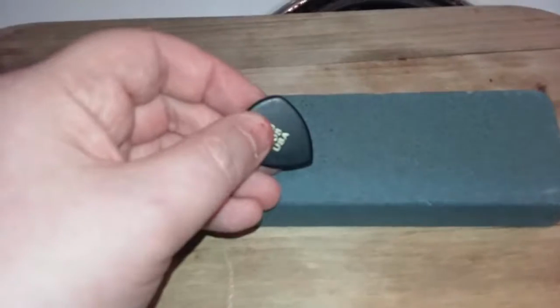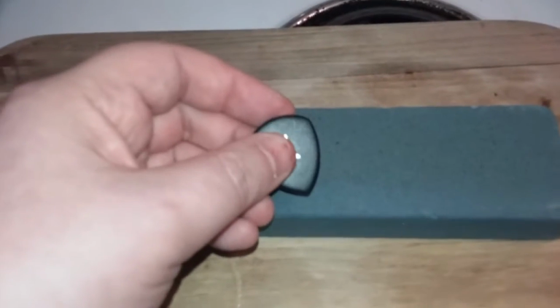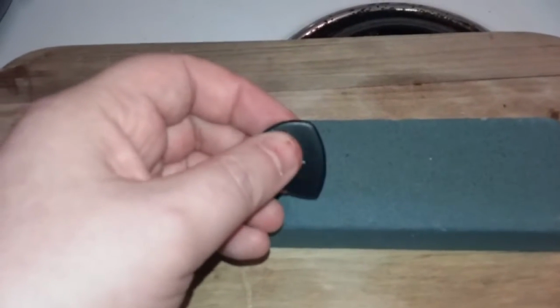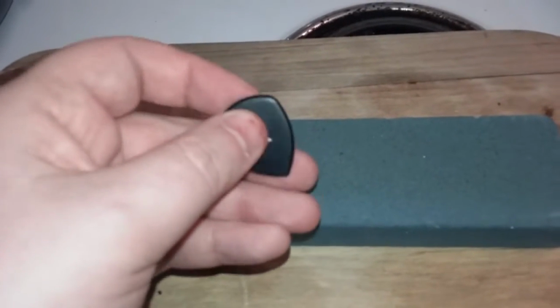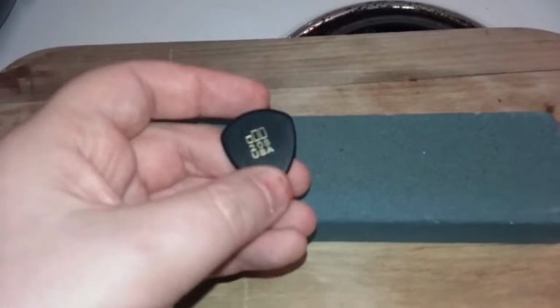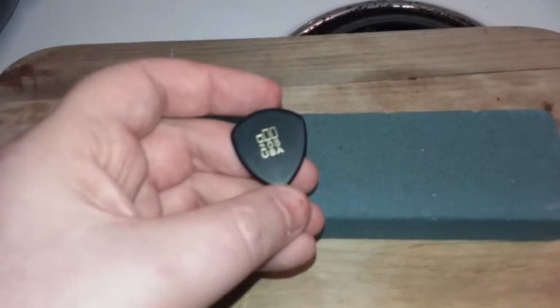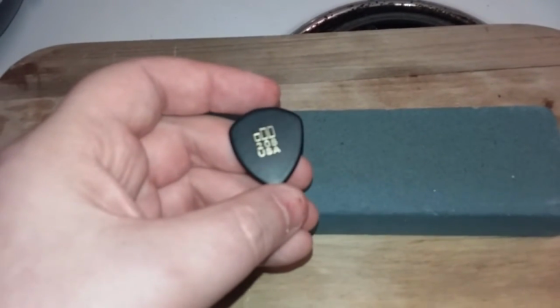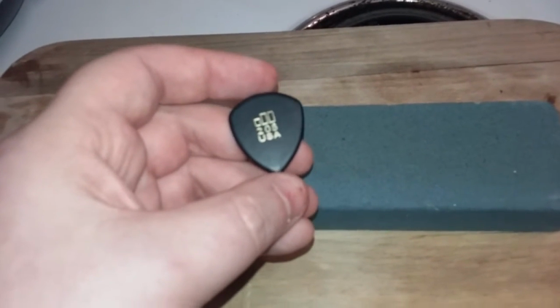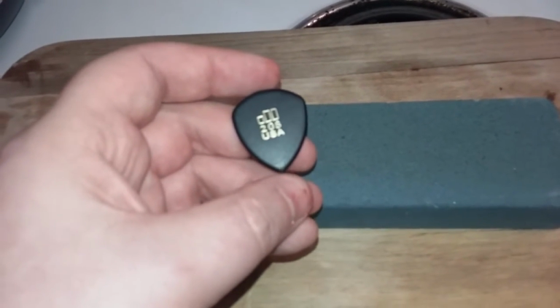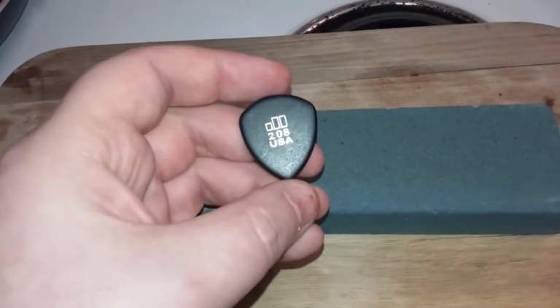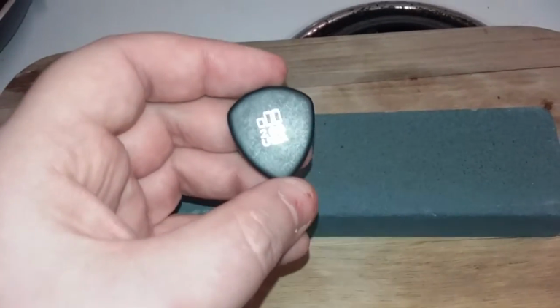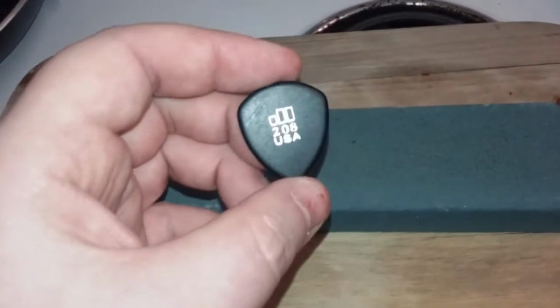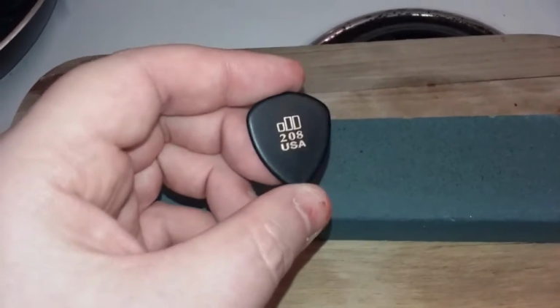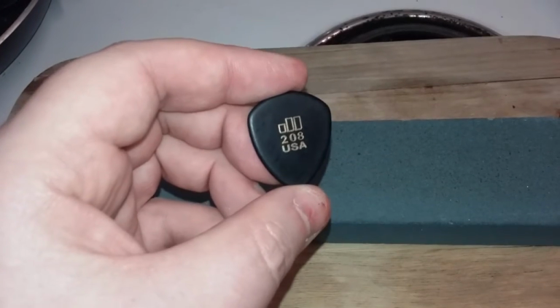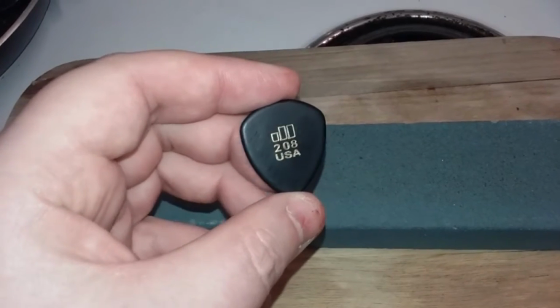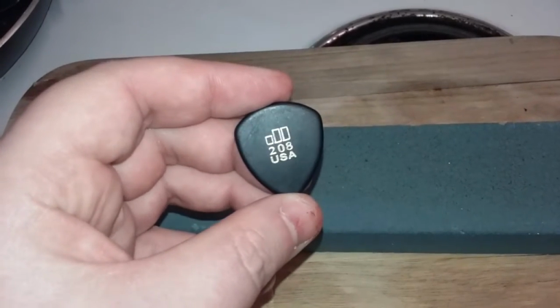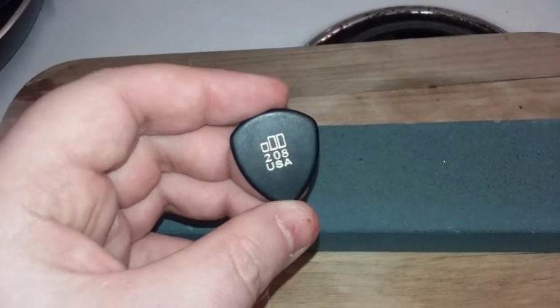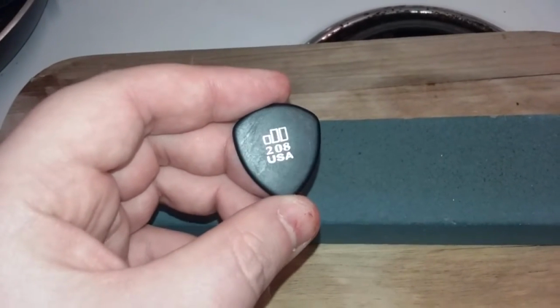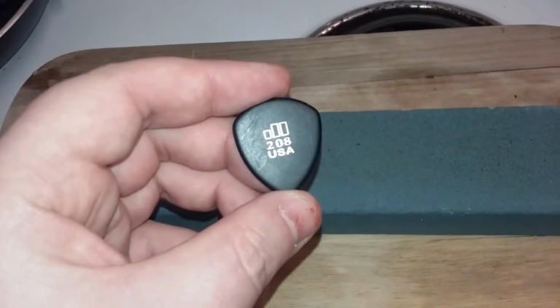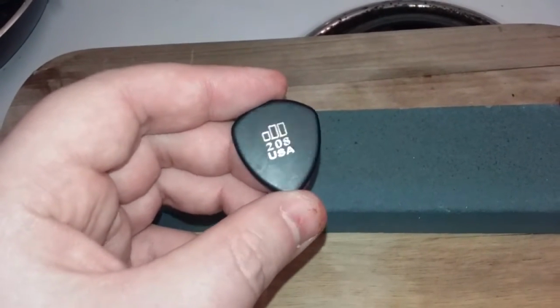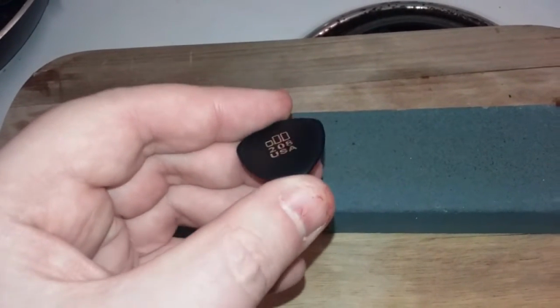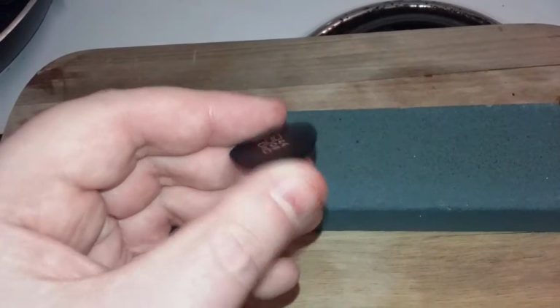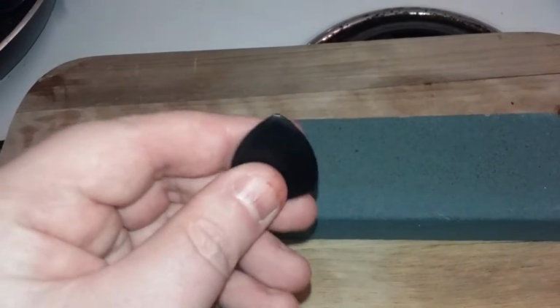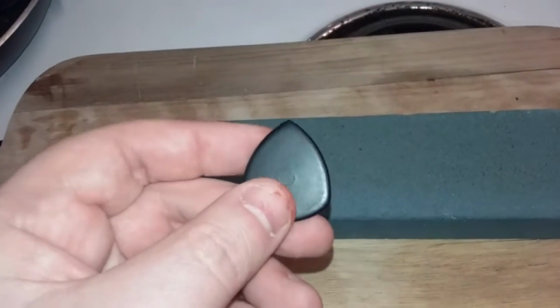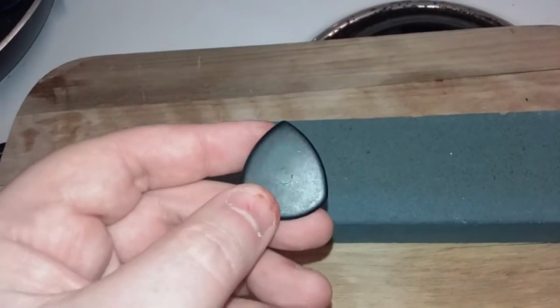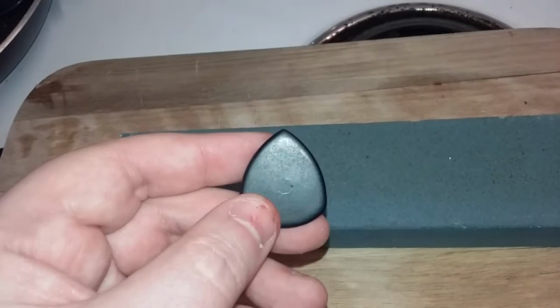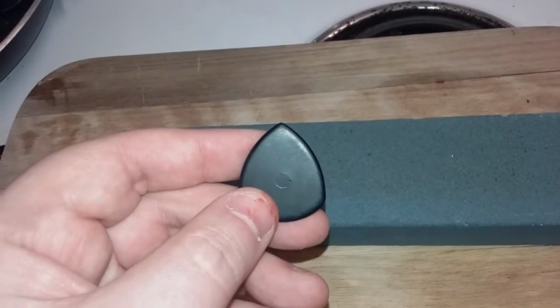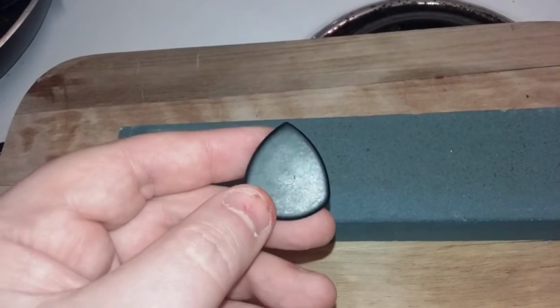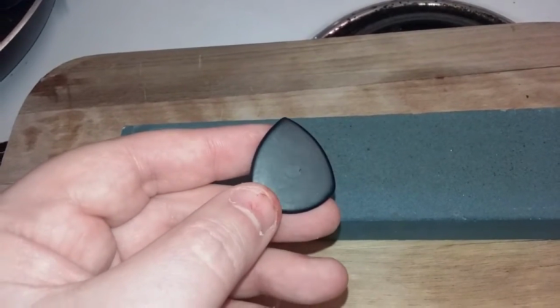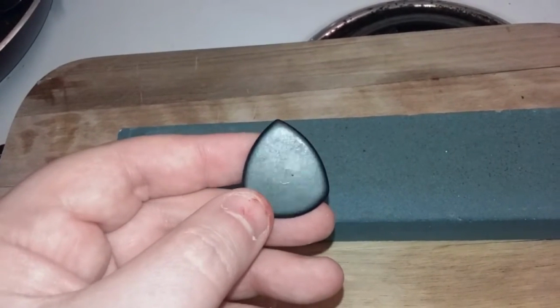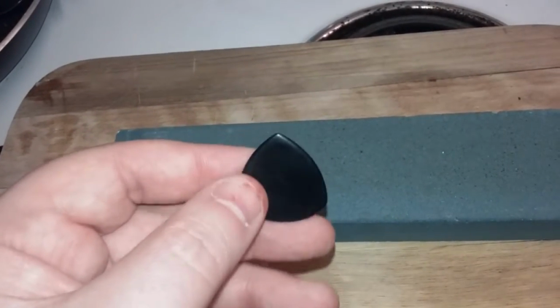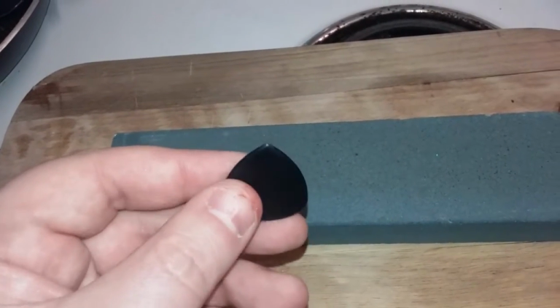I ever bought a guitar pick that's too sharp. This is a Jim Dunlop Jazz Tone 208. It's brand new. You can see the nice shiny surface there.